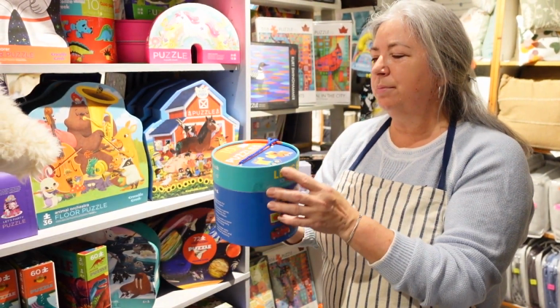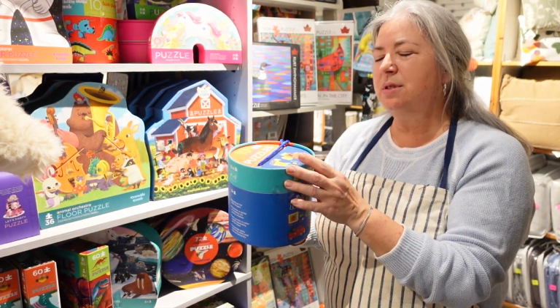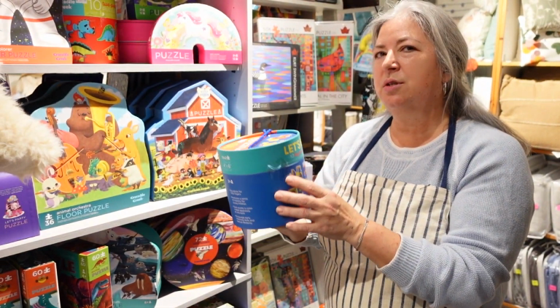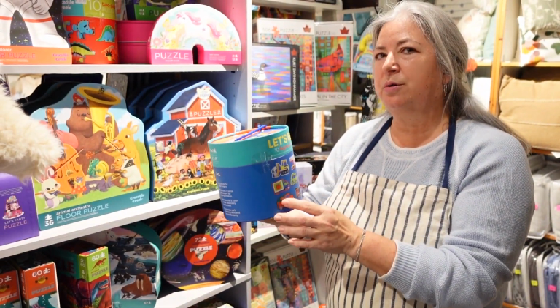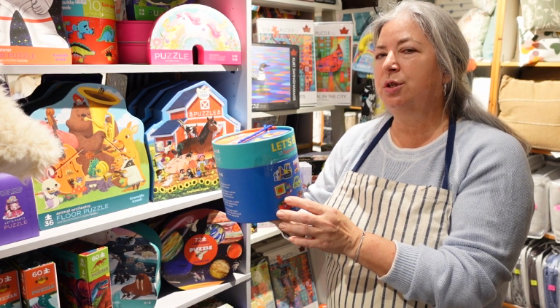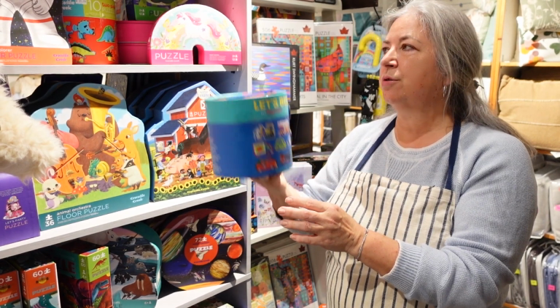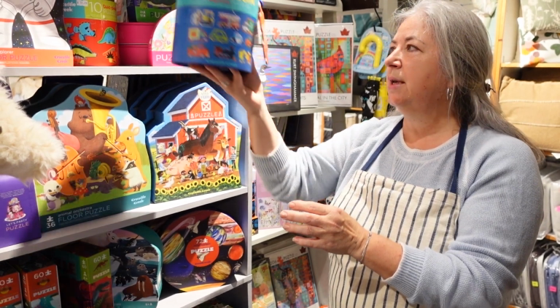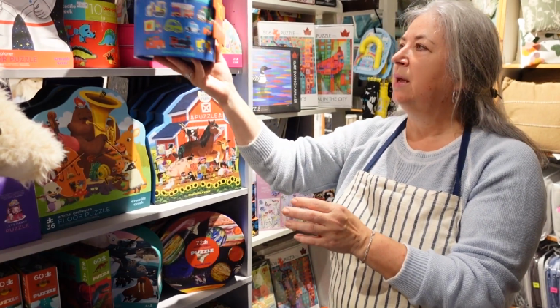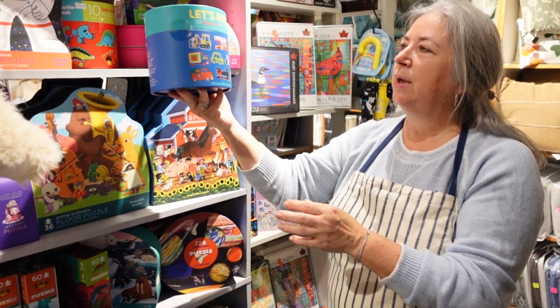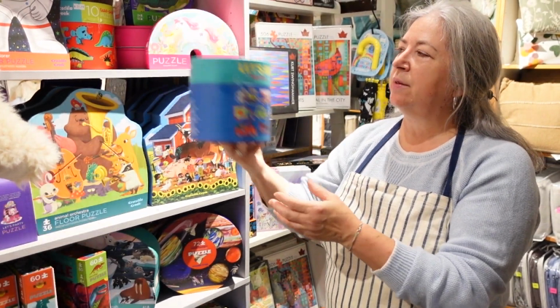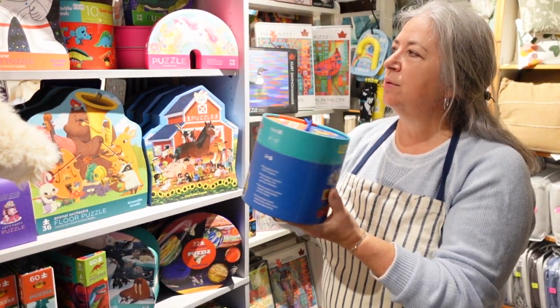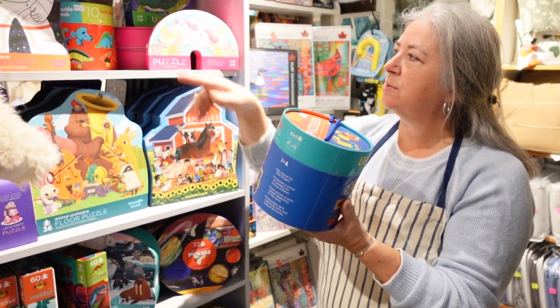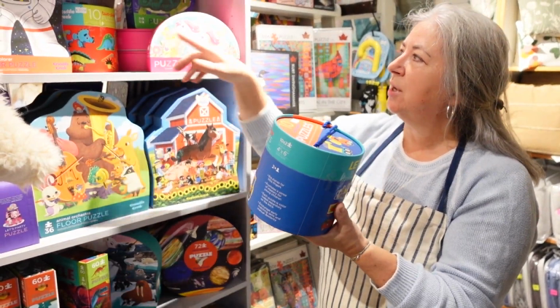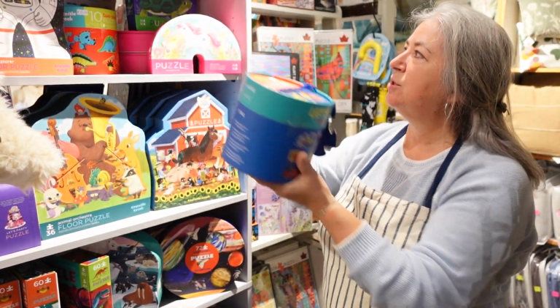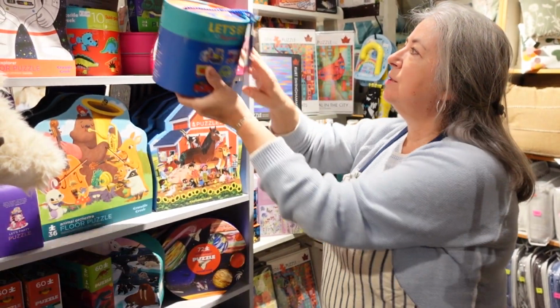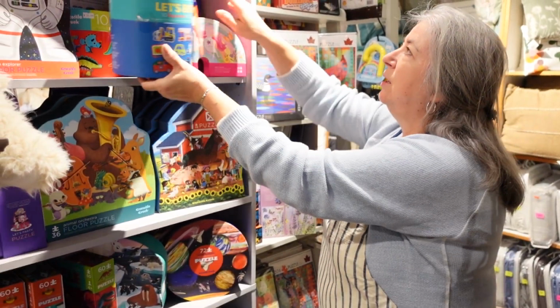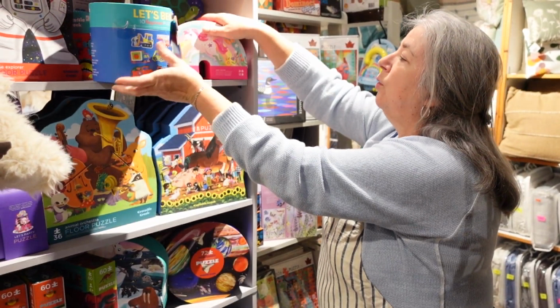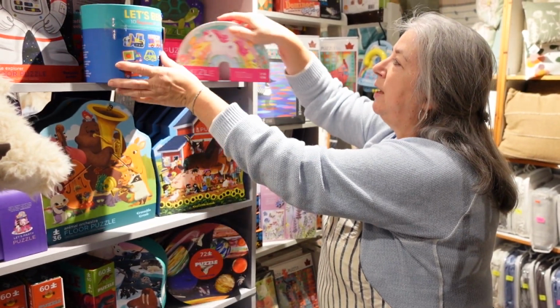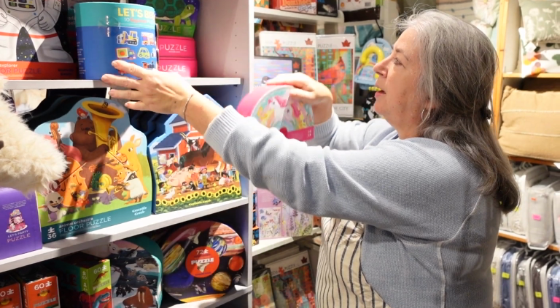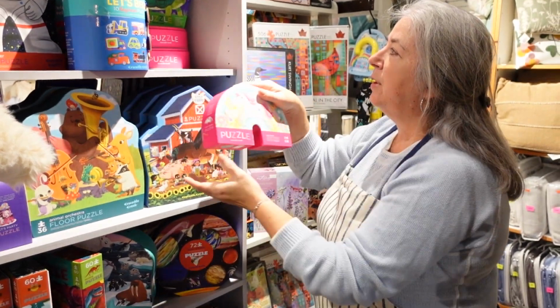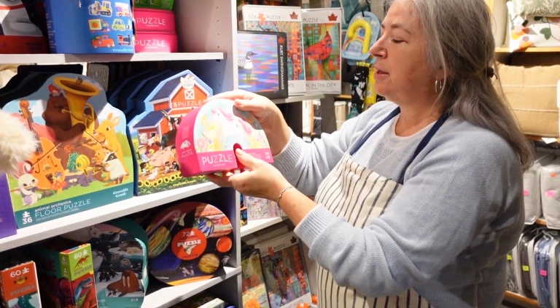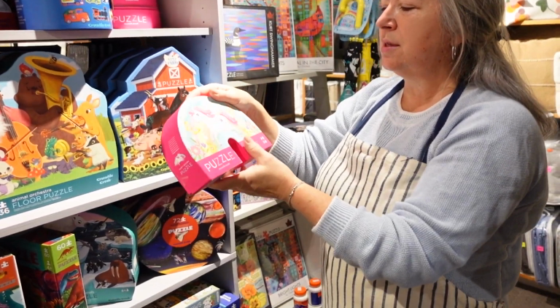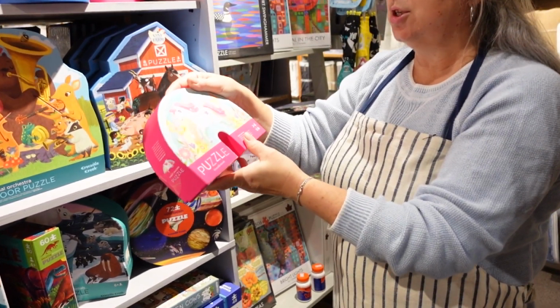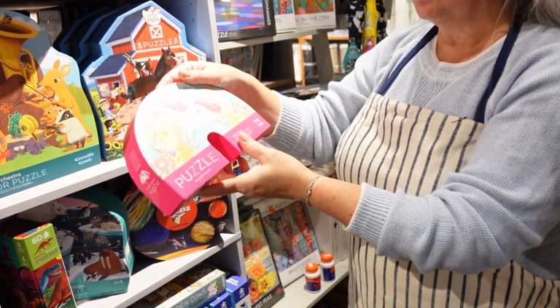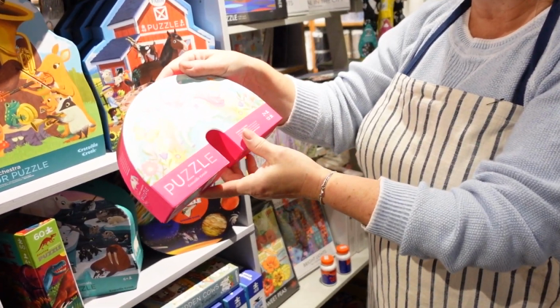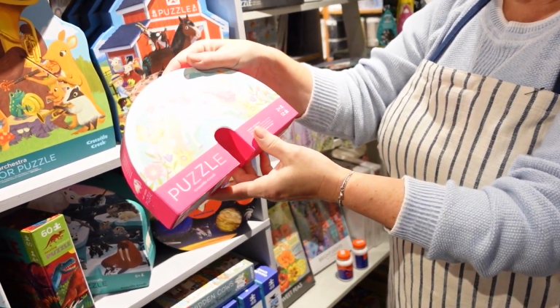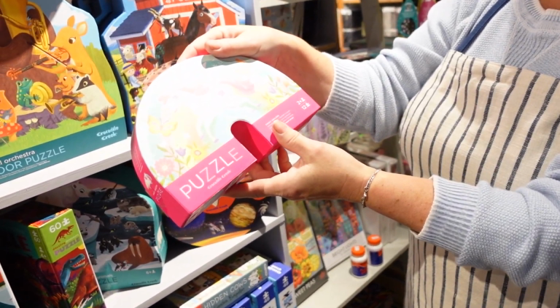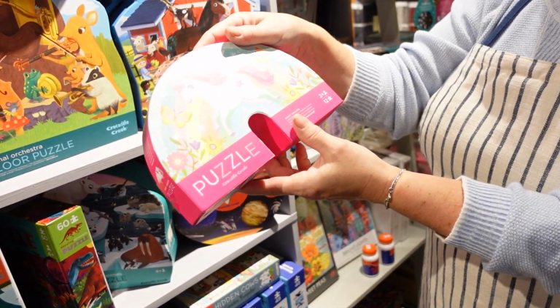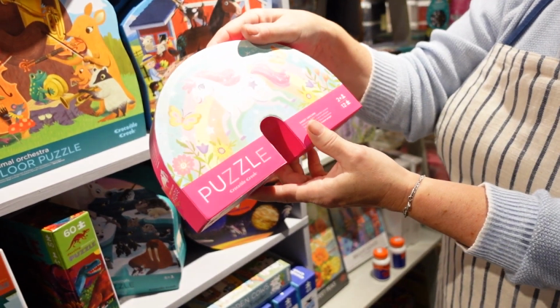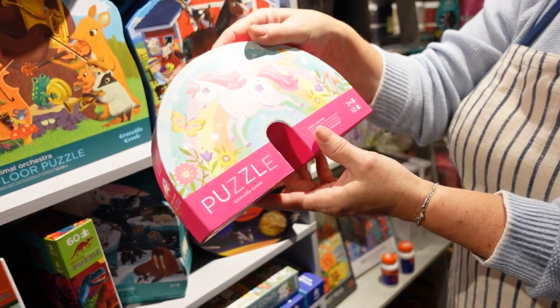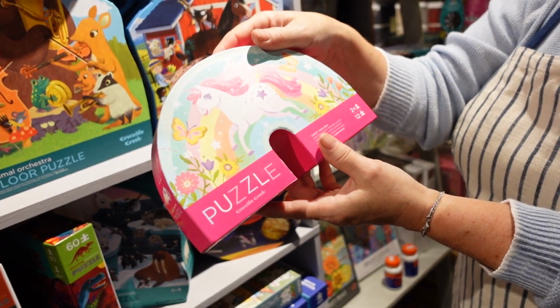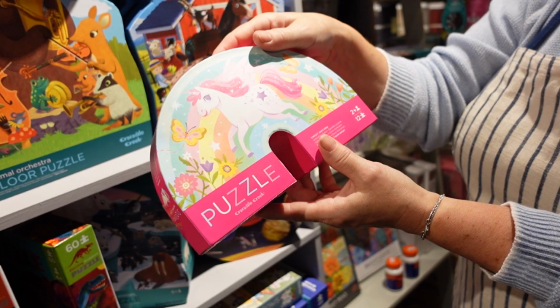You'd probably start this around age two or three. We have it in the trucks. We have dinosaurs. We have puzzles that get just a little bit more complicated as you get a little bit older.